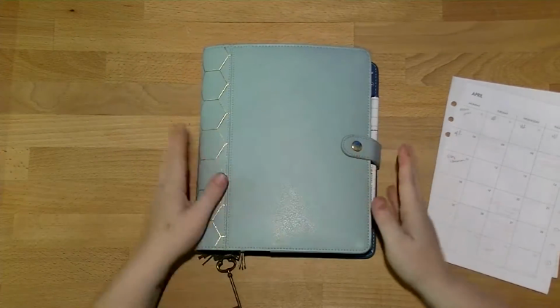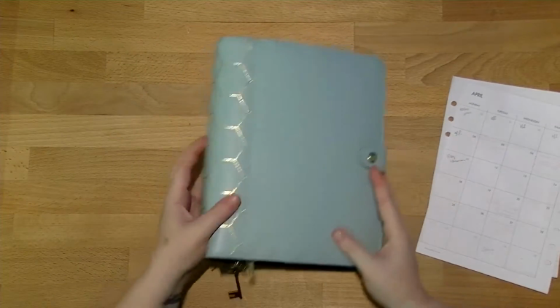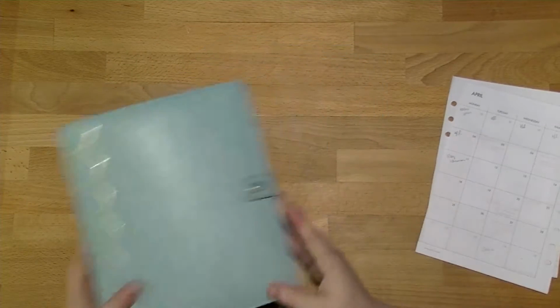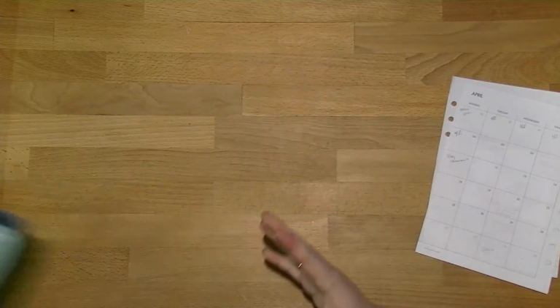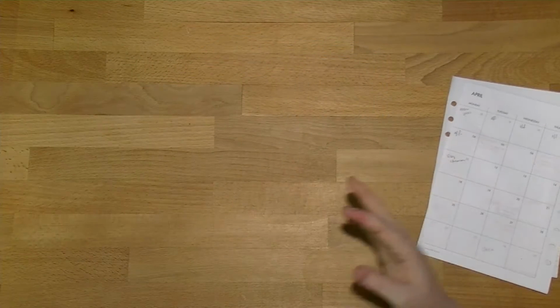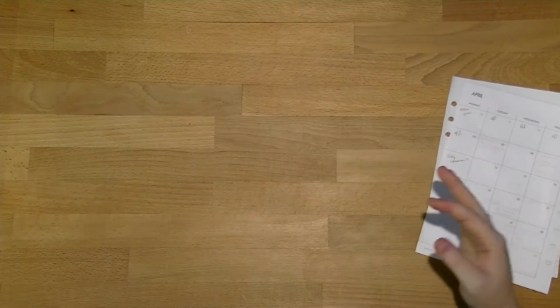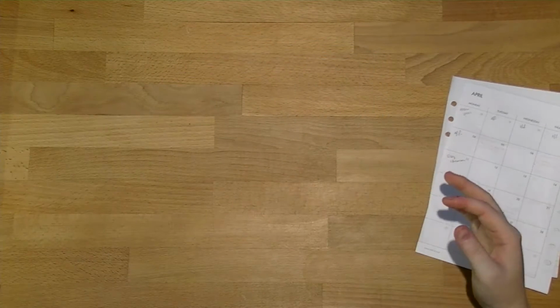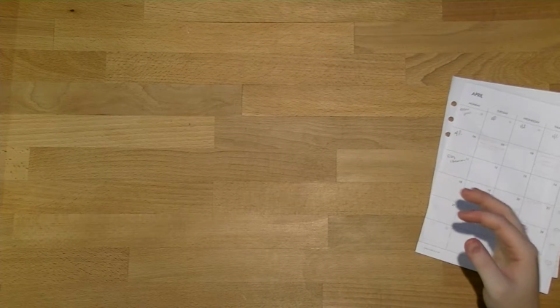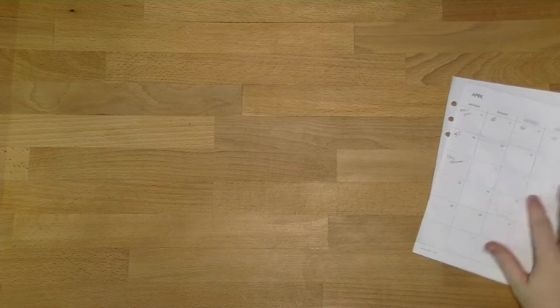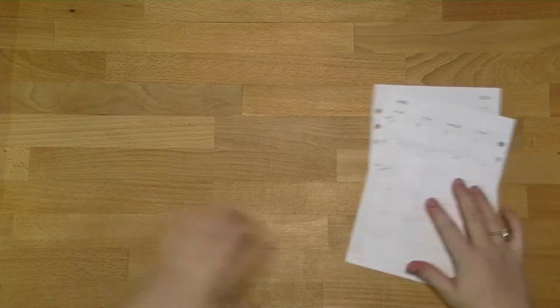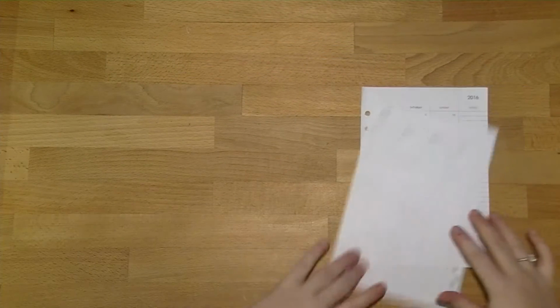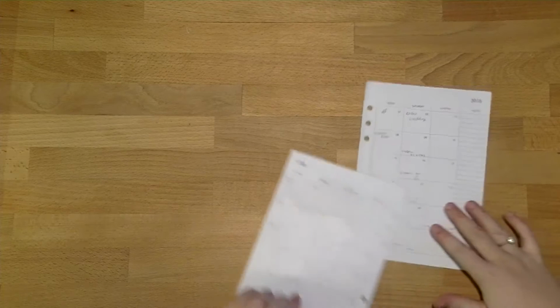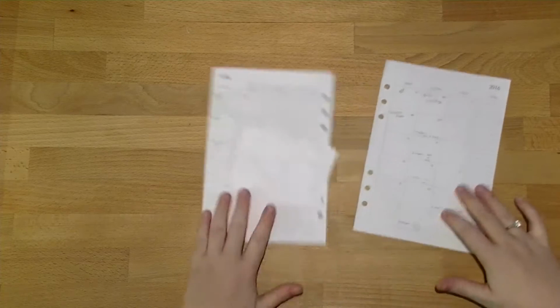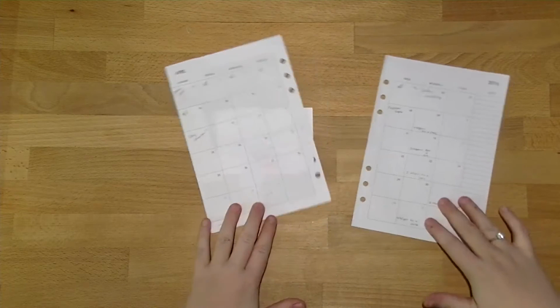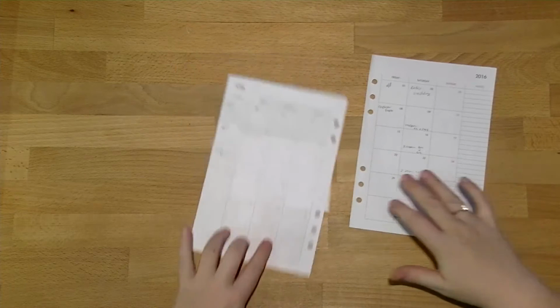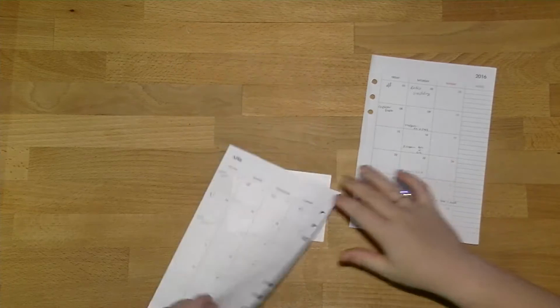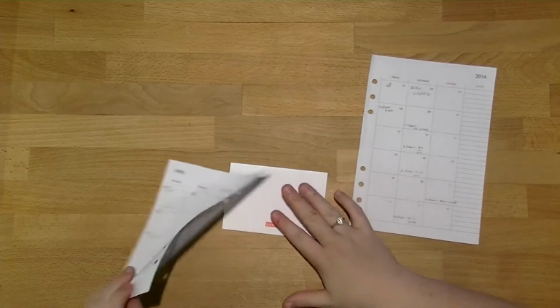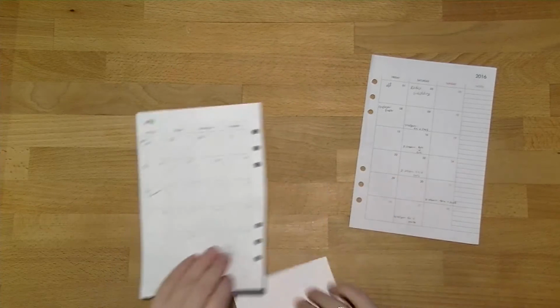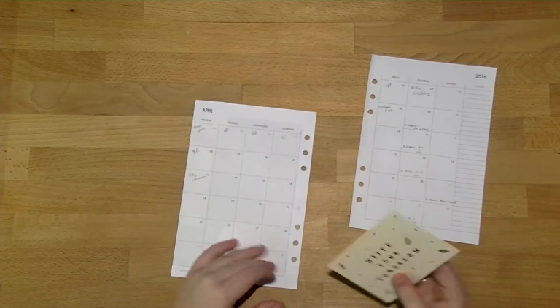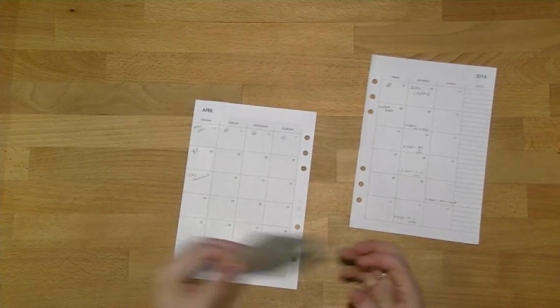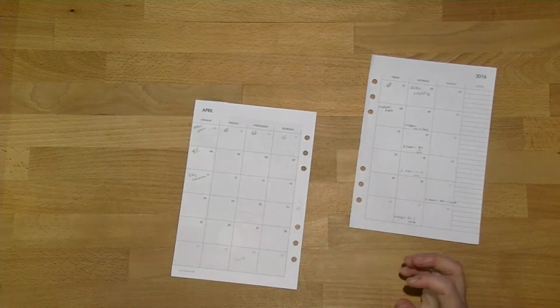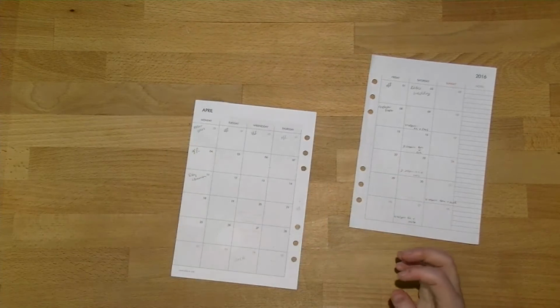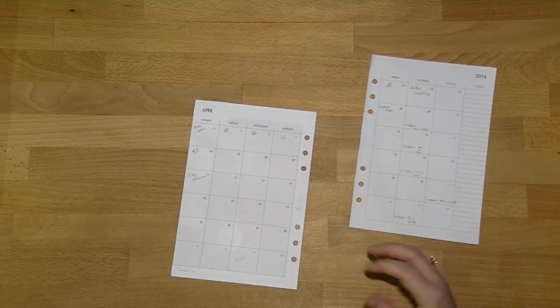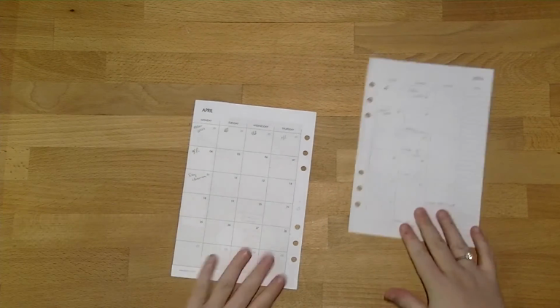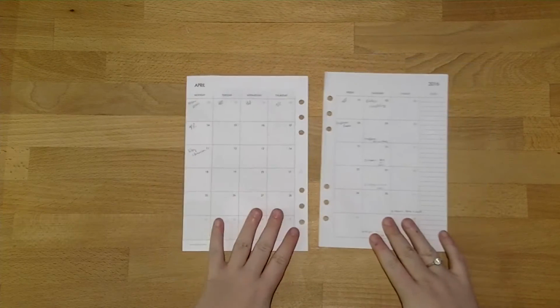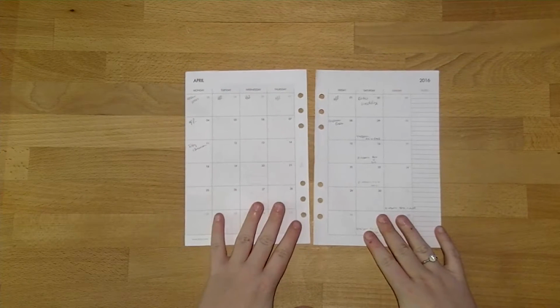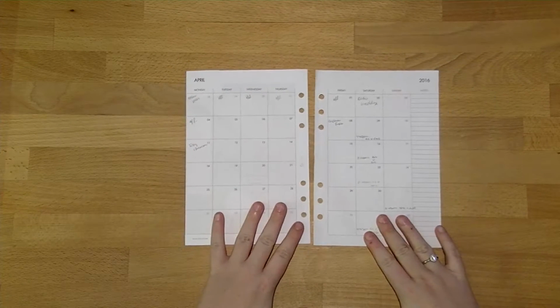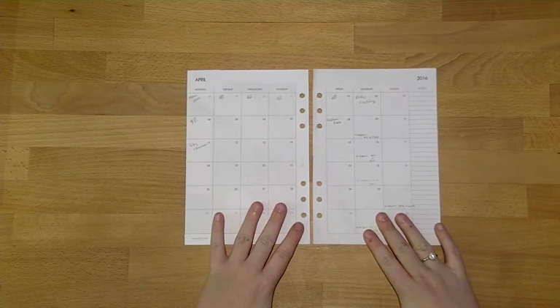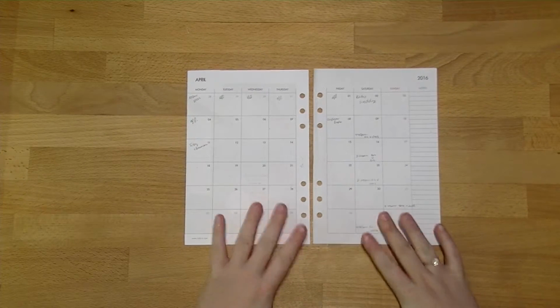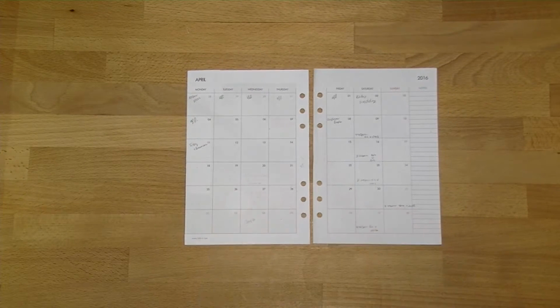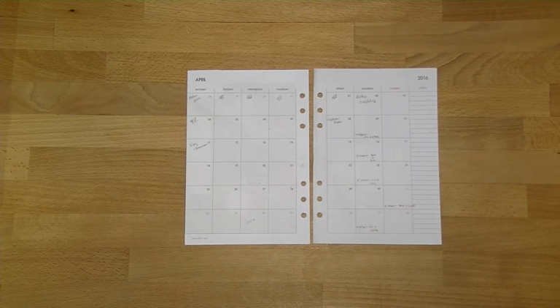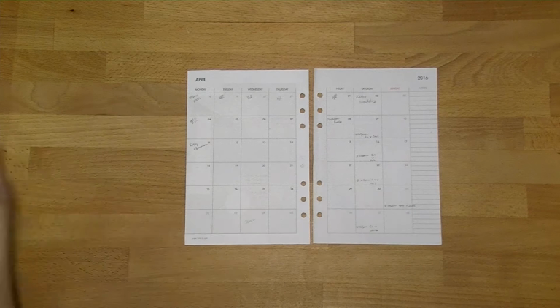I'm just grabbing April out and I'll put that off to the side. I'm also just going to put that card that was sitting on the other side over there.